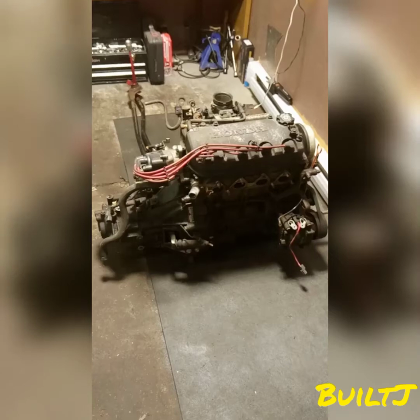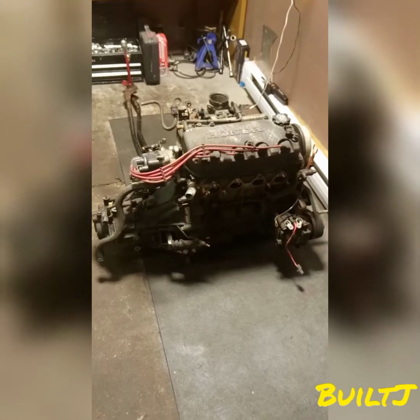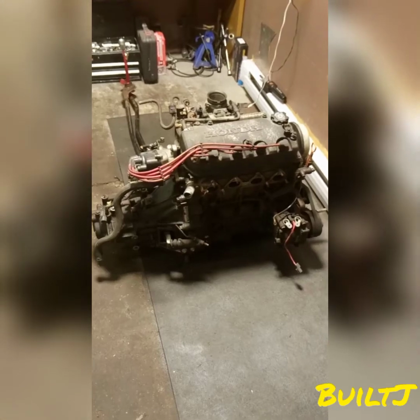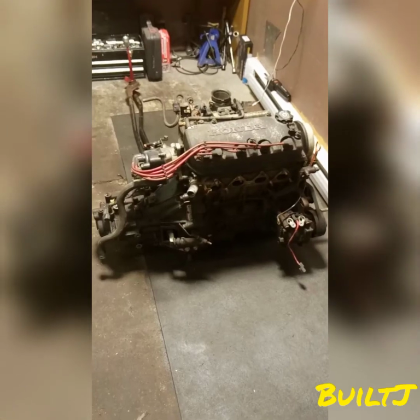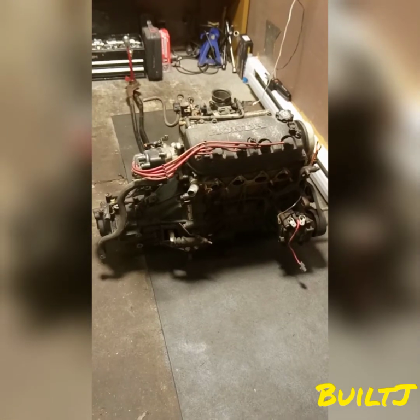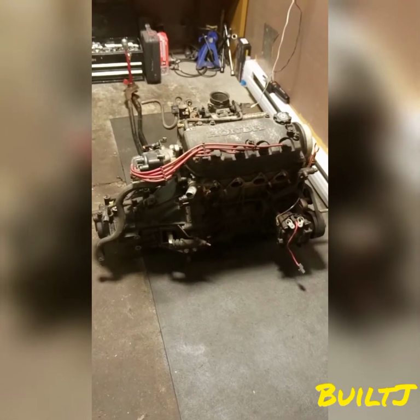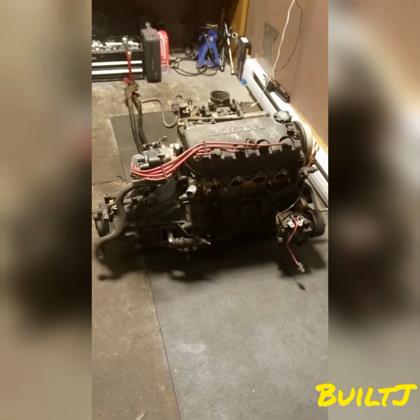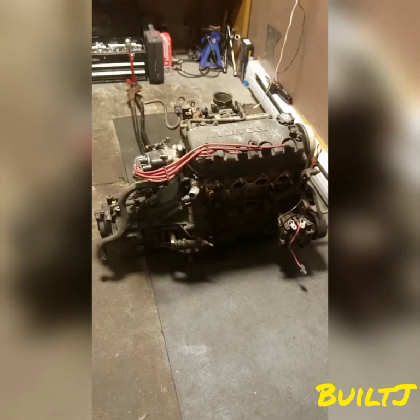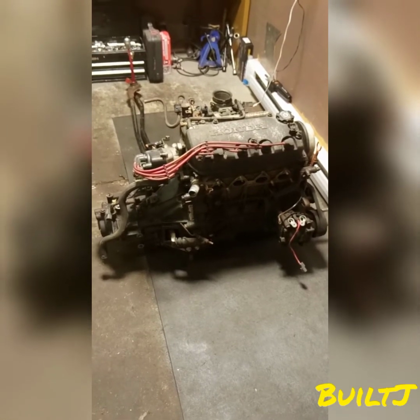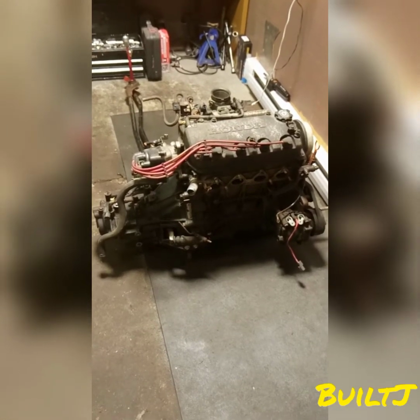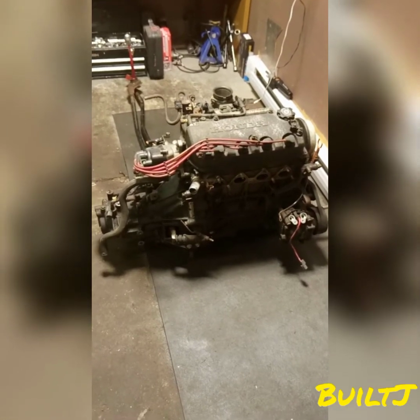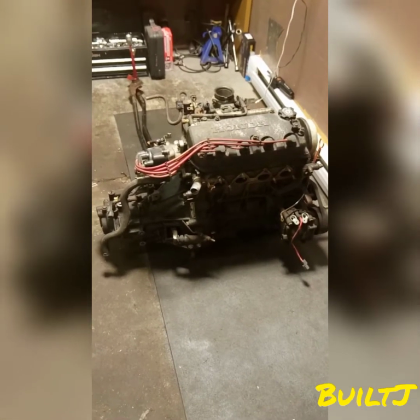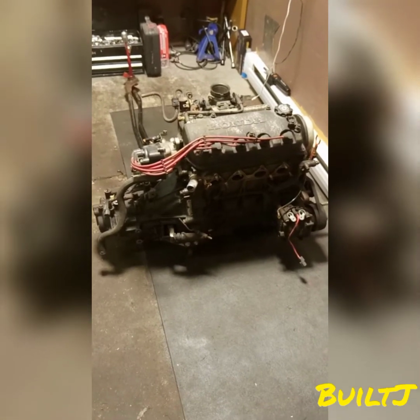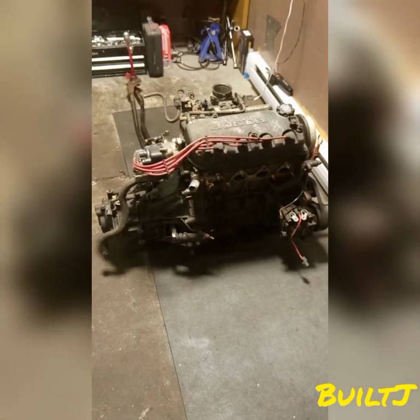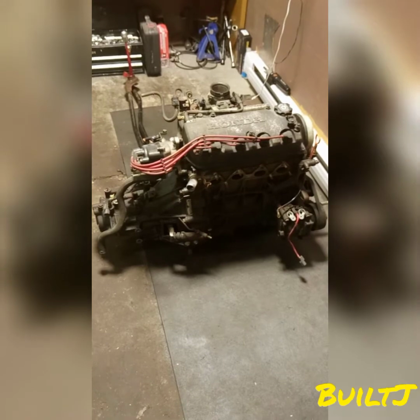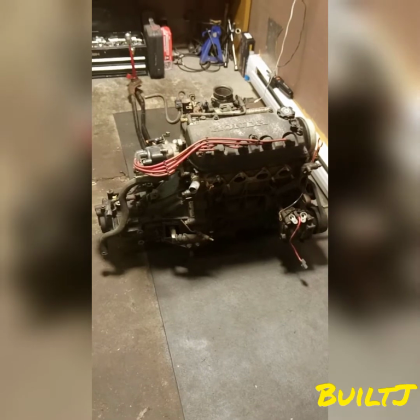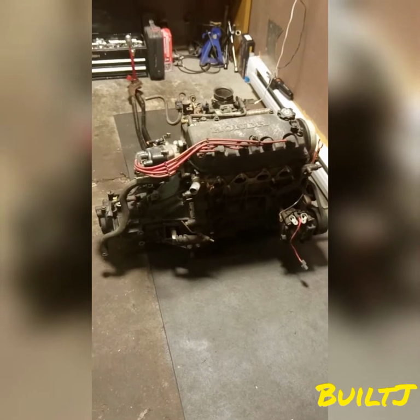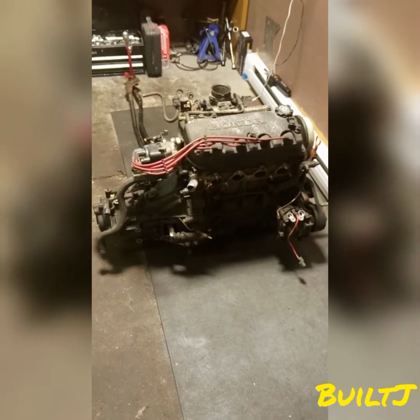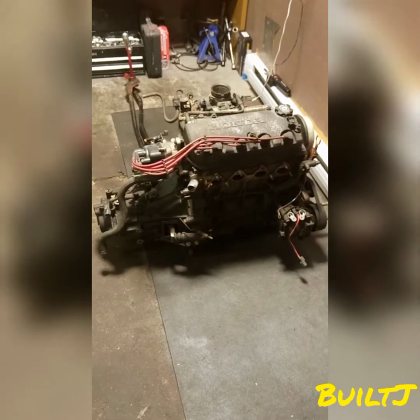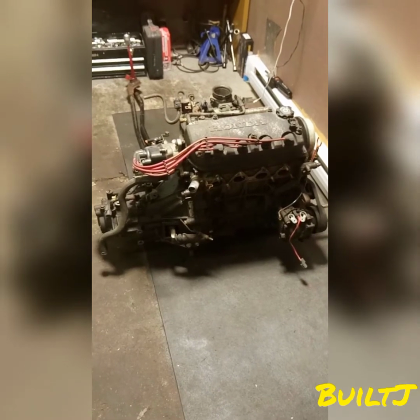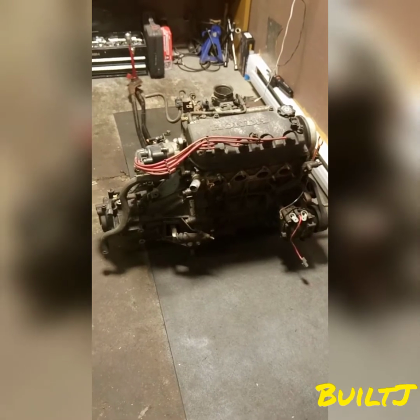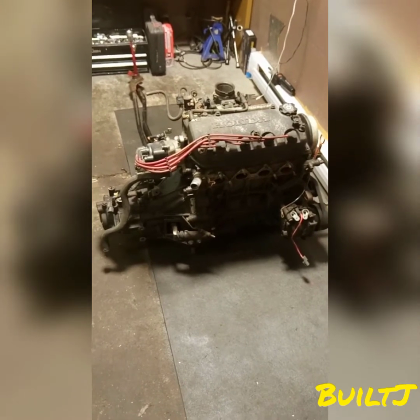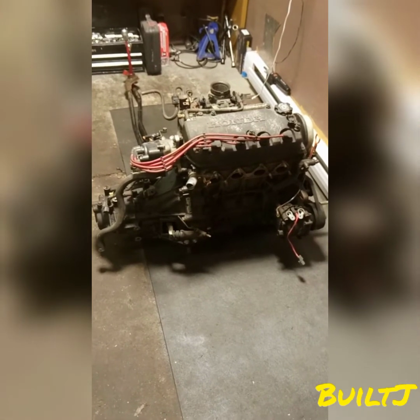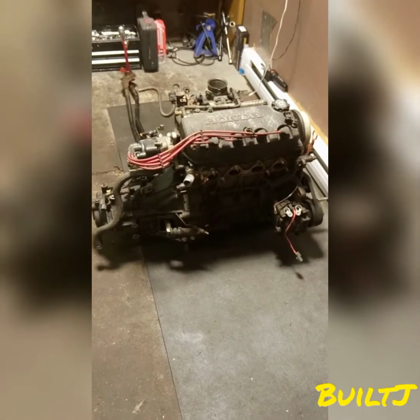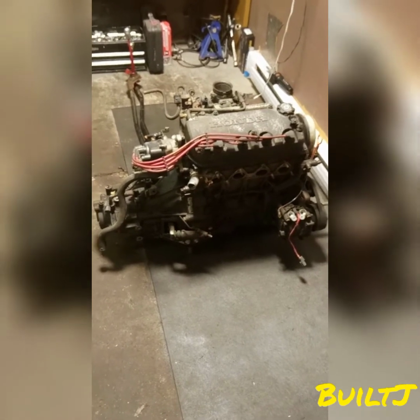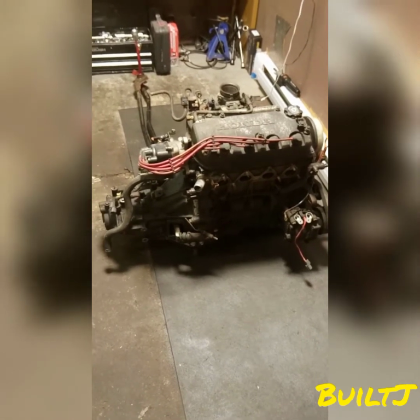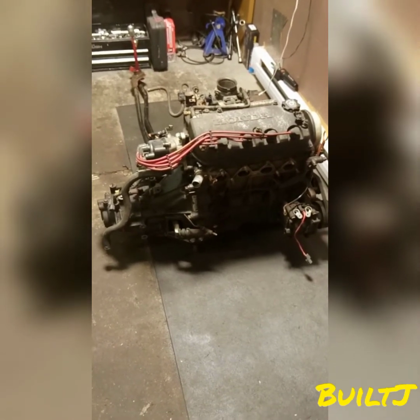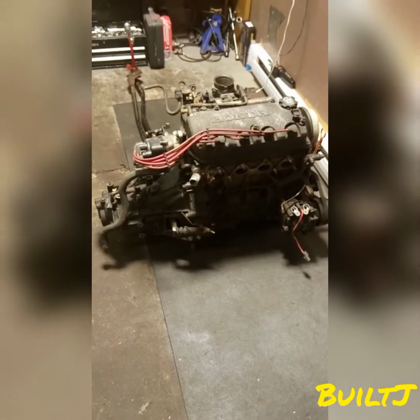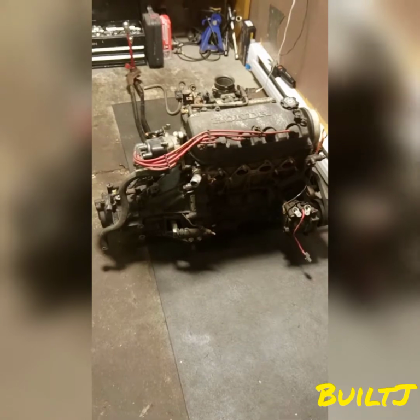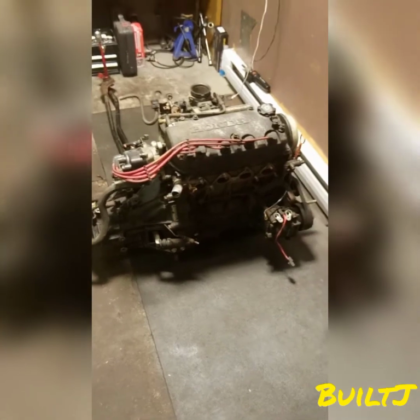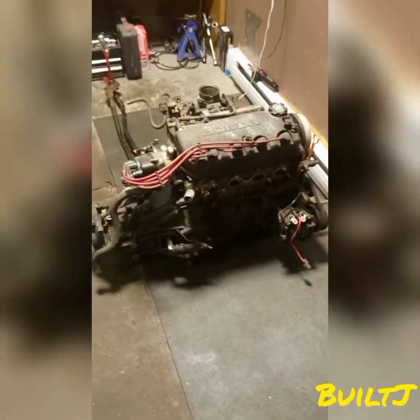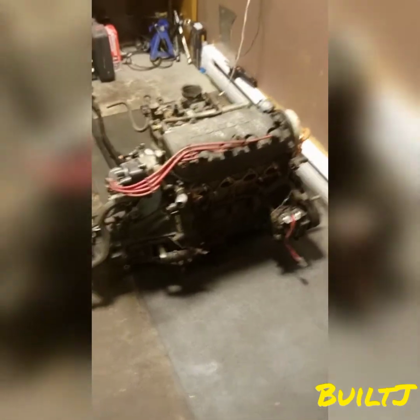Hello and good day everybody. Thanks again for tuning in with Built J. Today we're just going to do a quick walkthrough of the D16 motor along with the 5-speed transmission, so let me jump right into it.